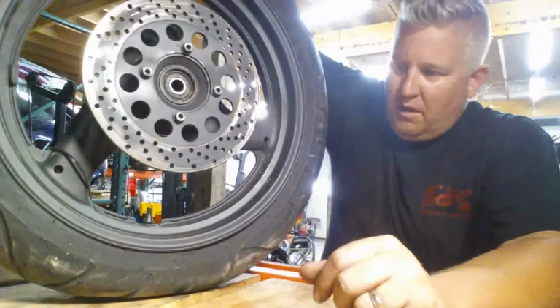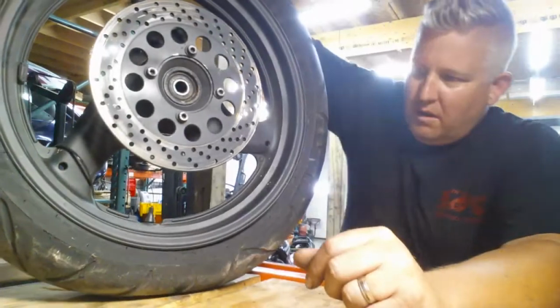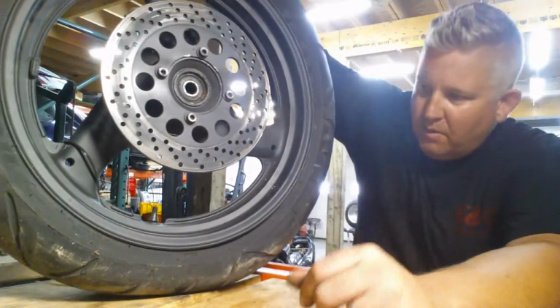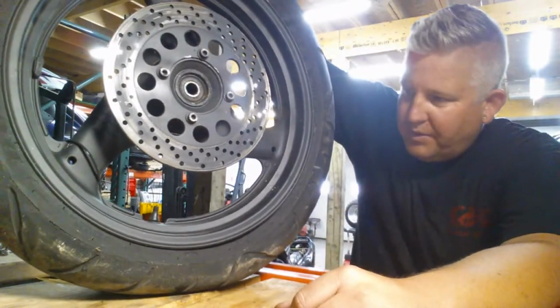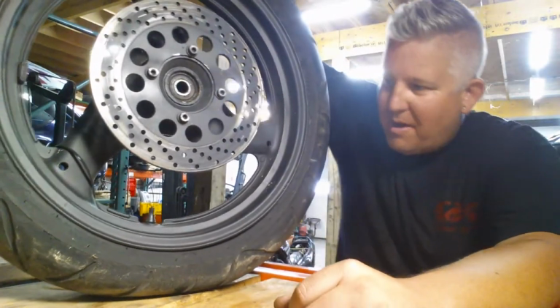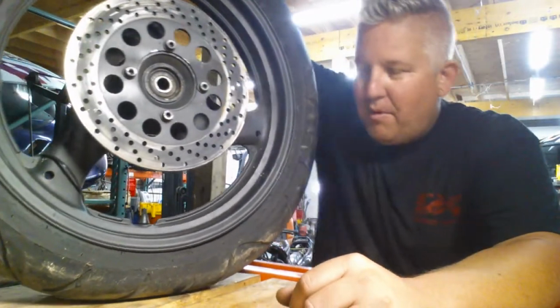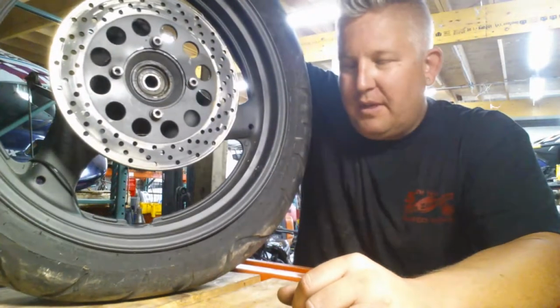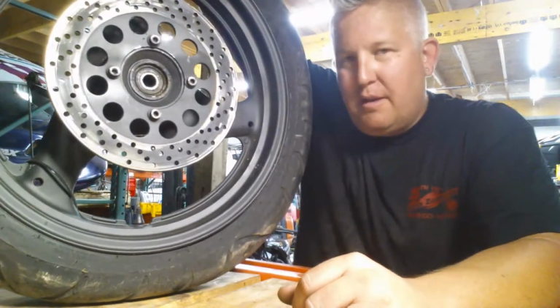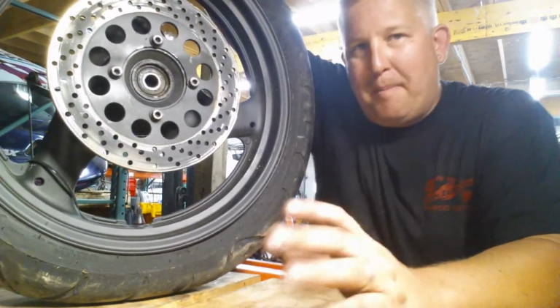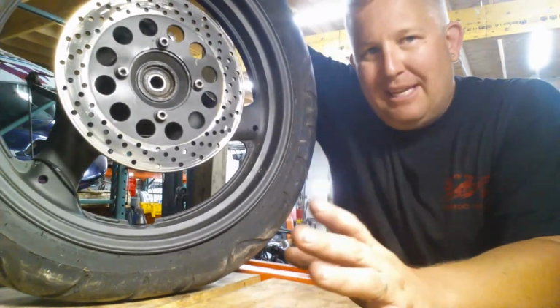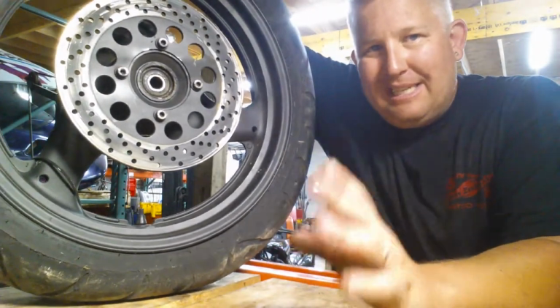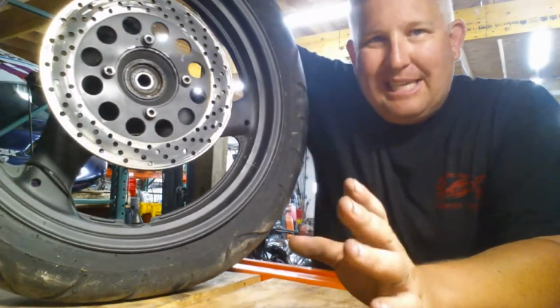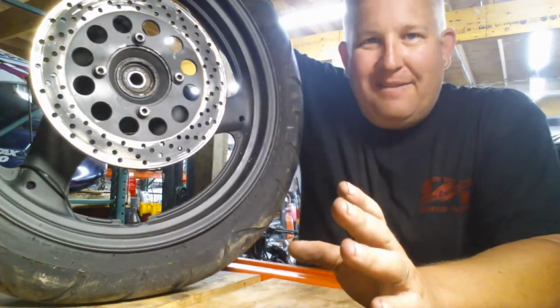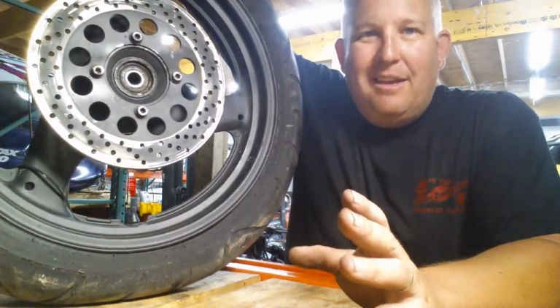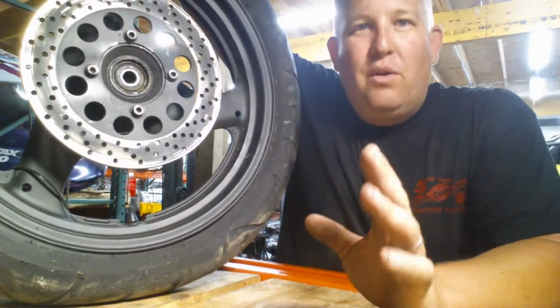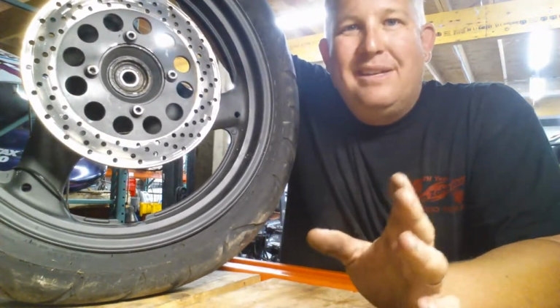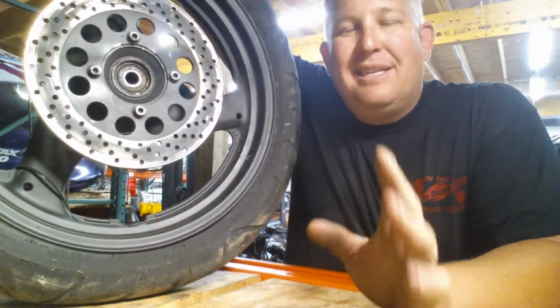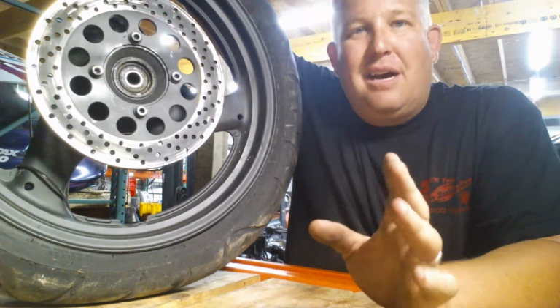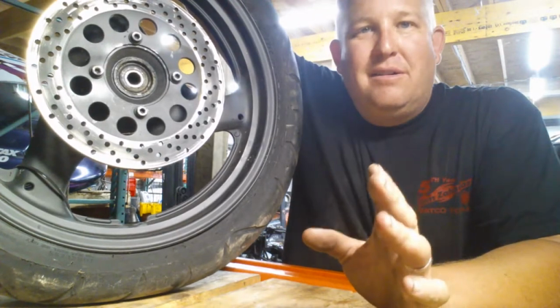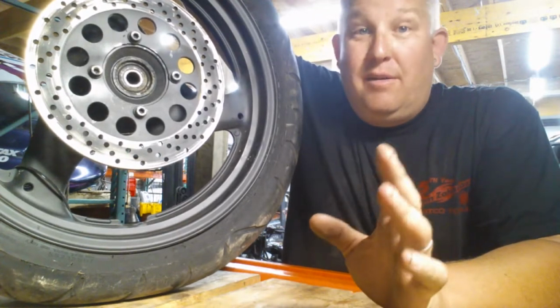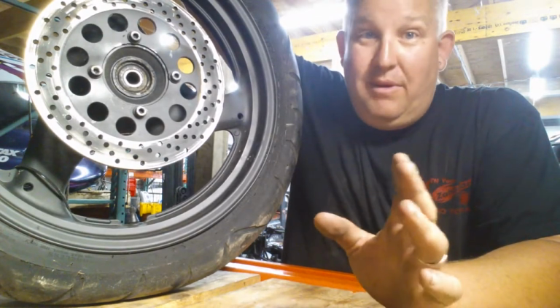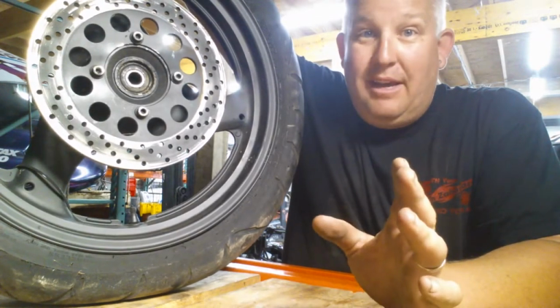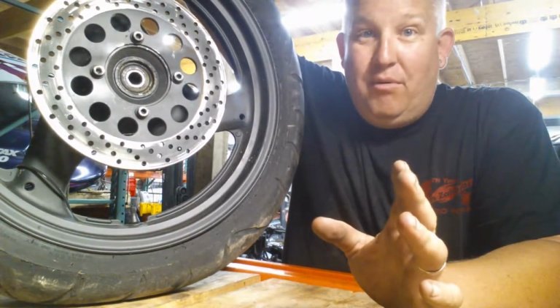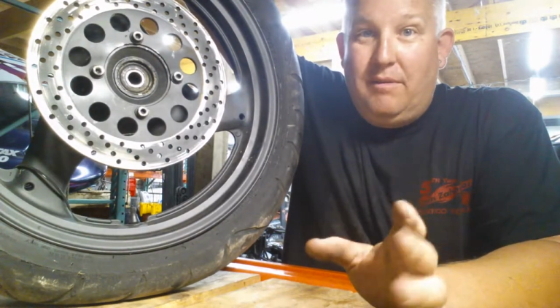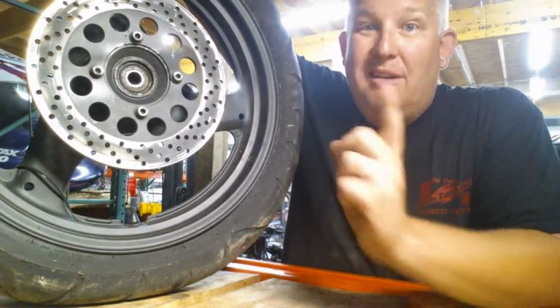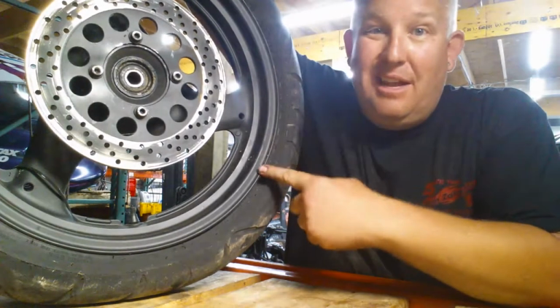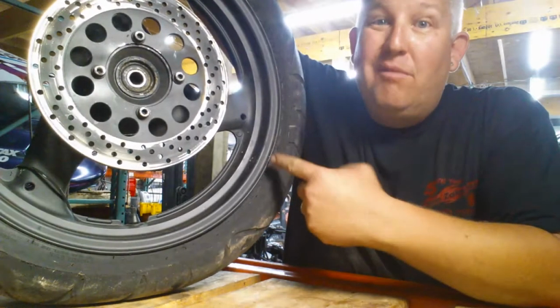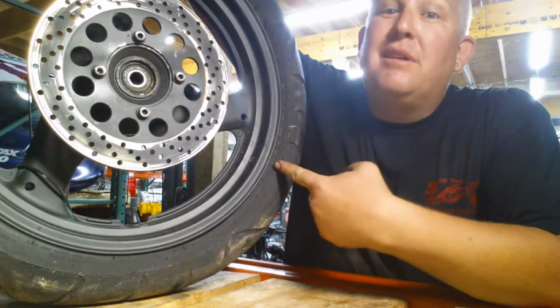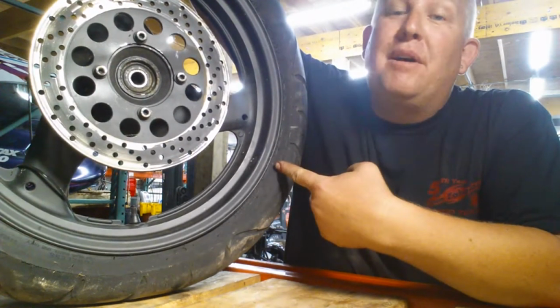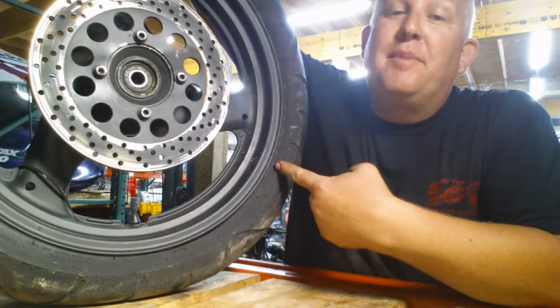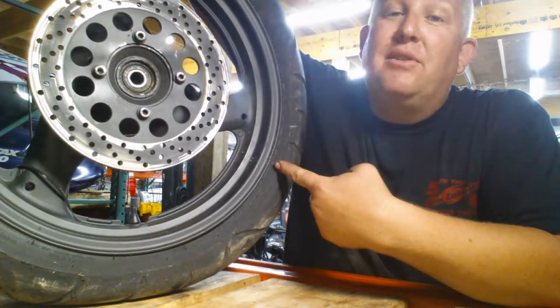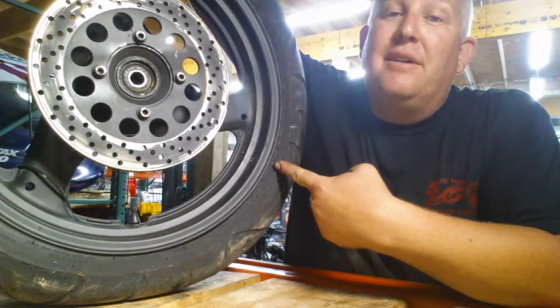When you're talking about motorcycle maintenance and safety, wheels and tires are pretty dang important. Today we're going to be talking about inspecting your tires.